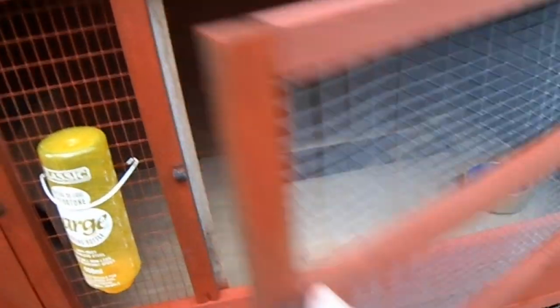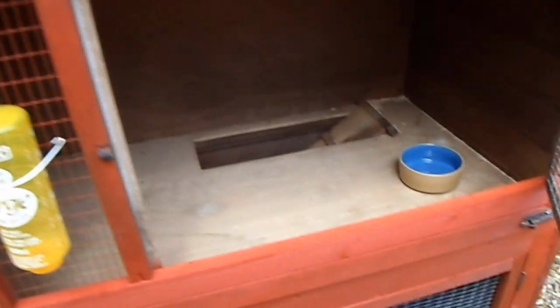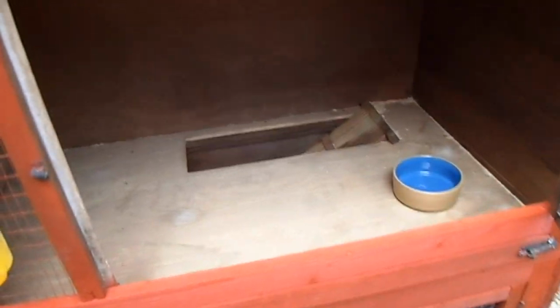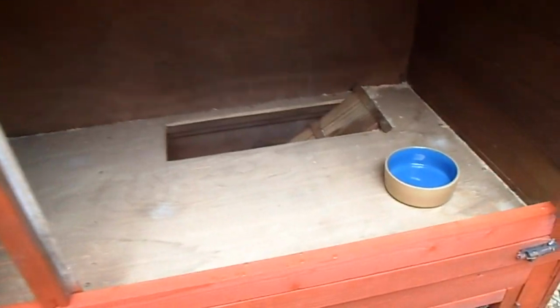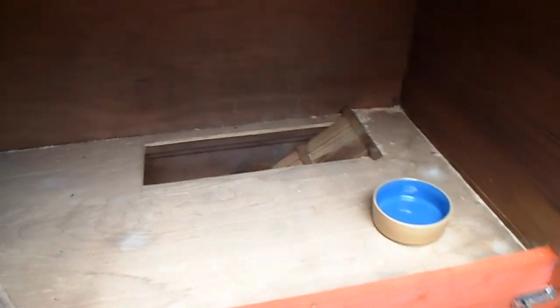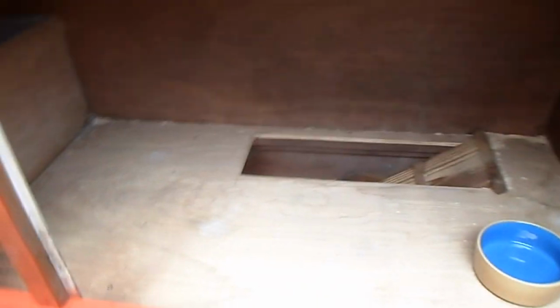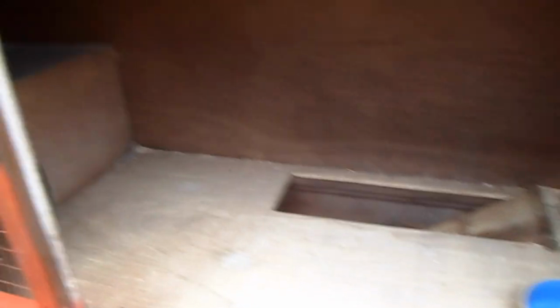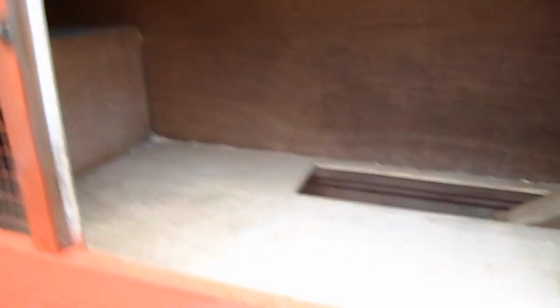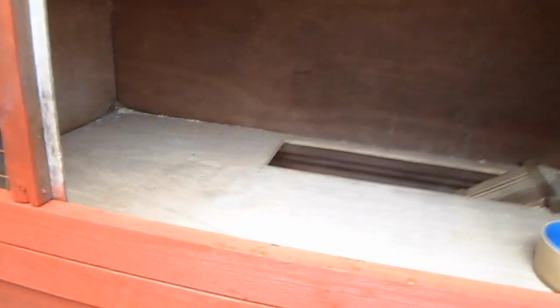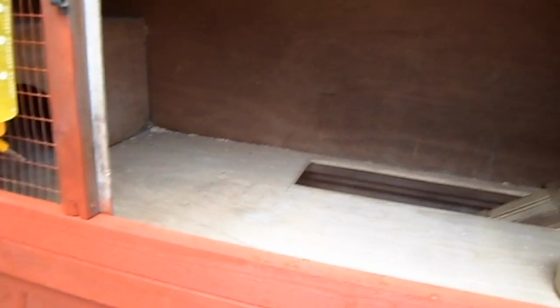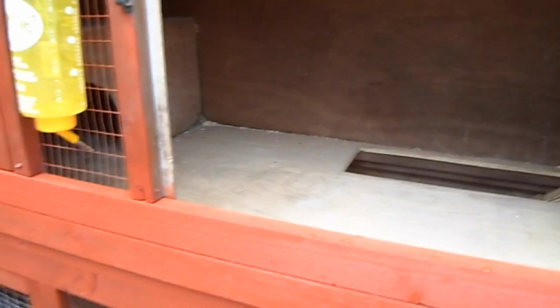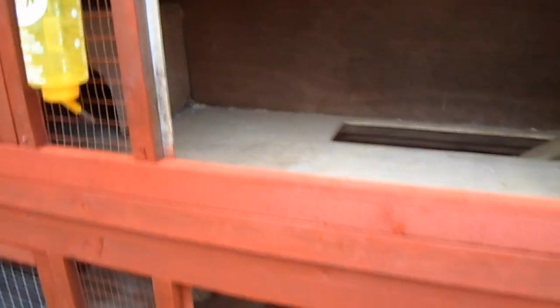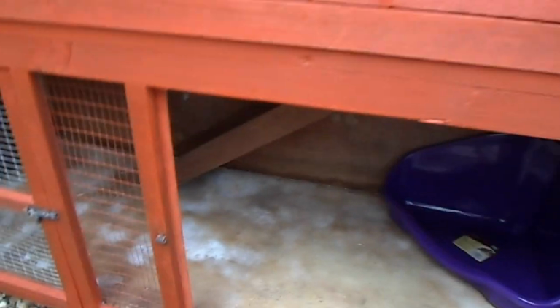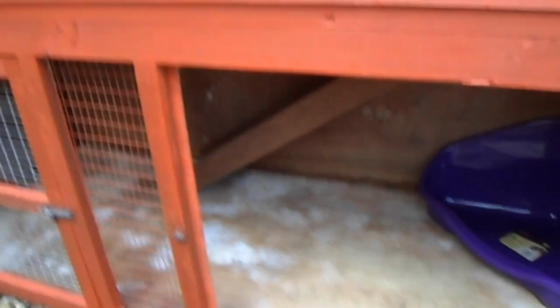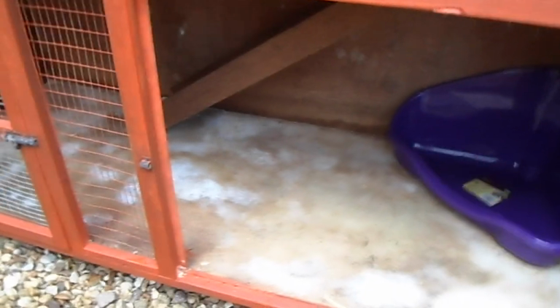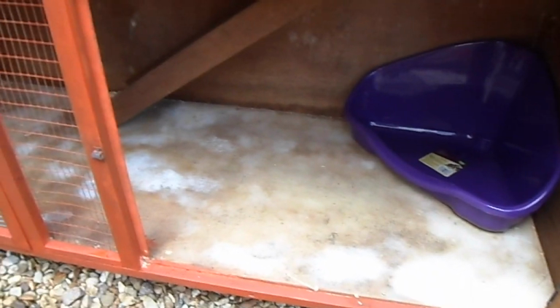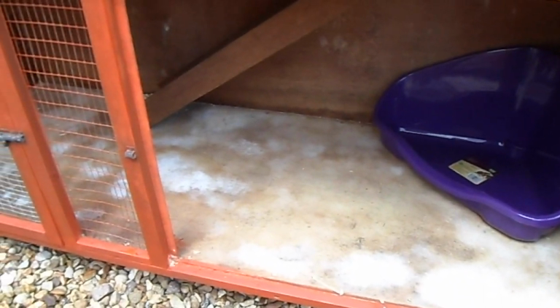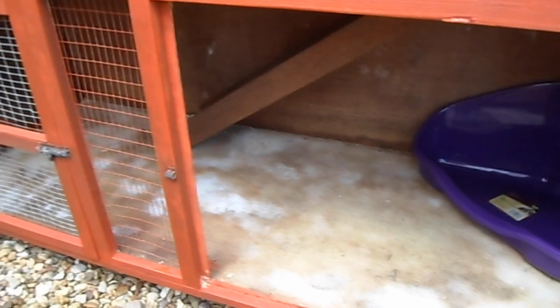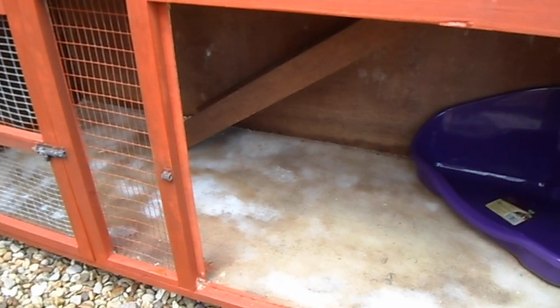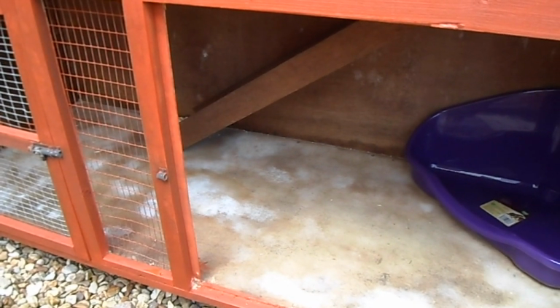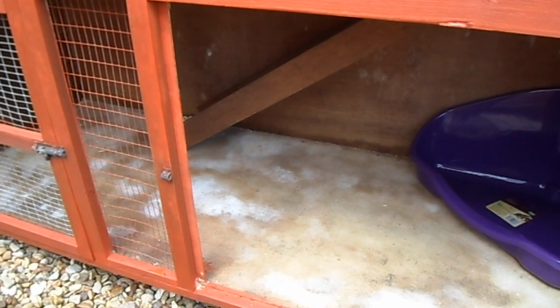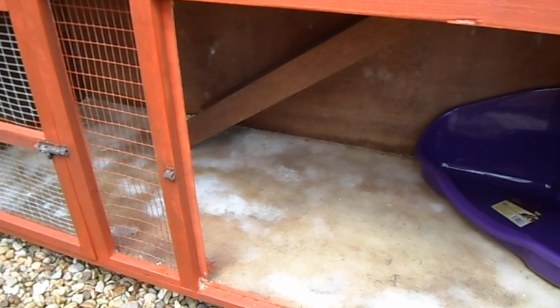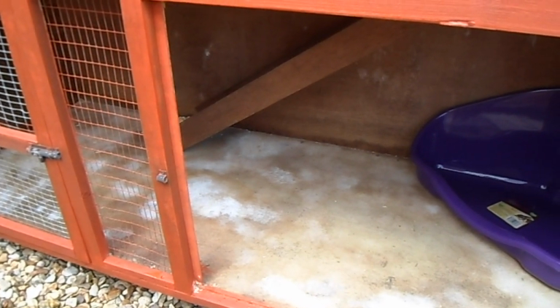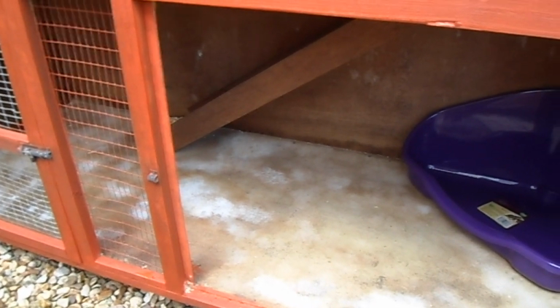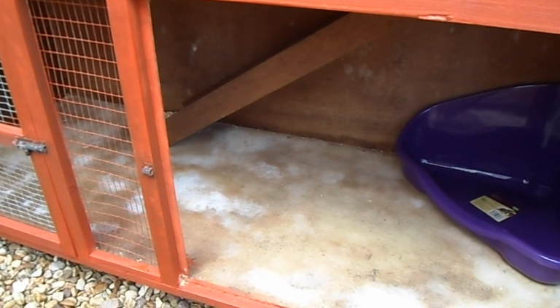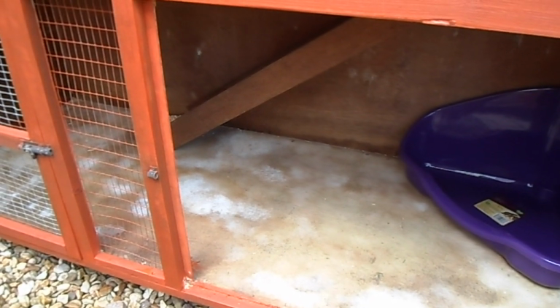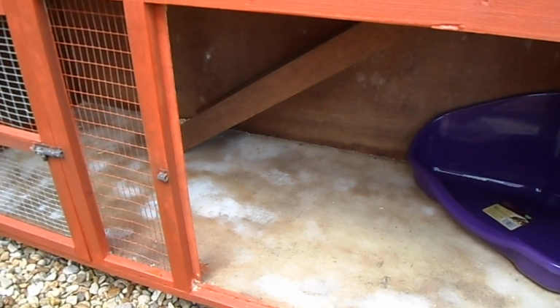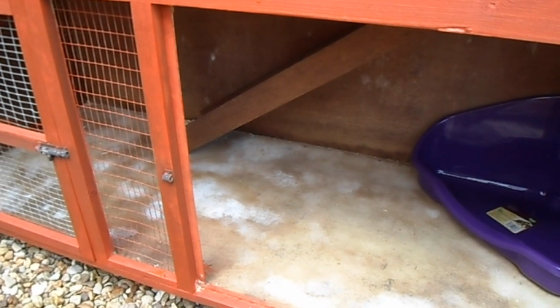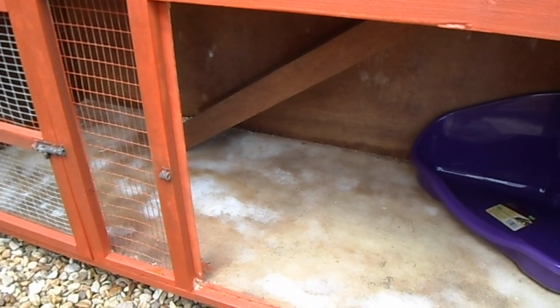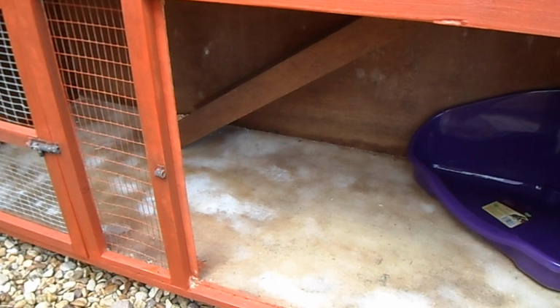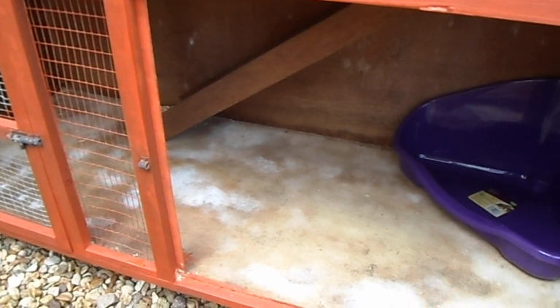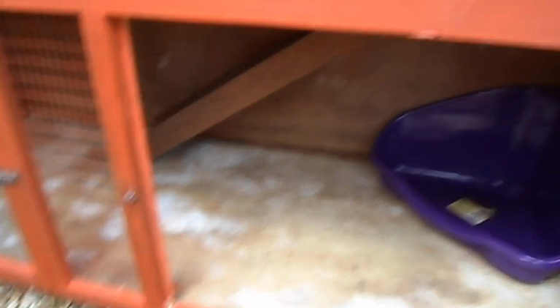Going across, in here and down below as well, I'm going to put some lino down. So when I want to disinfect it or just give it a good wipe out, it's not going to be any problem — it's just going to dry quite quickly, nice and easy.